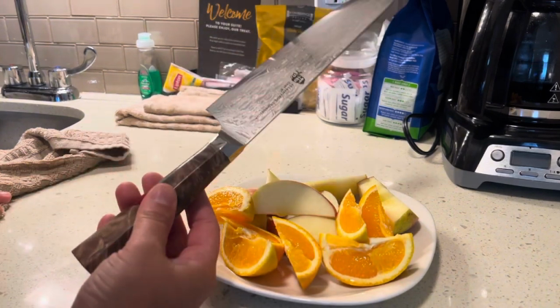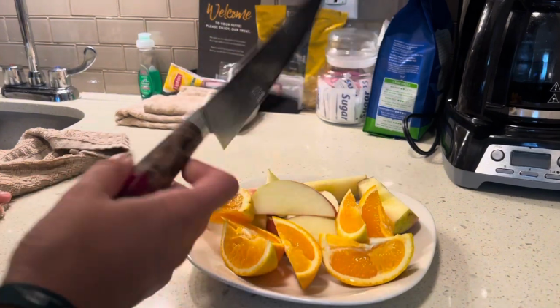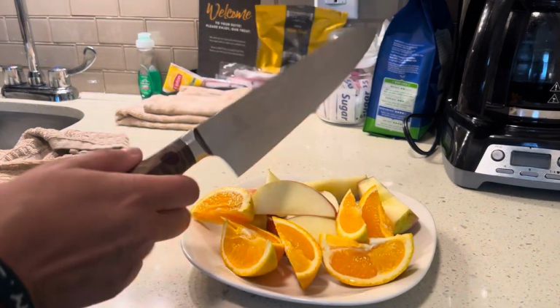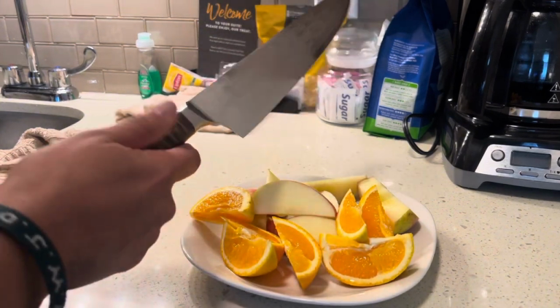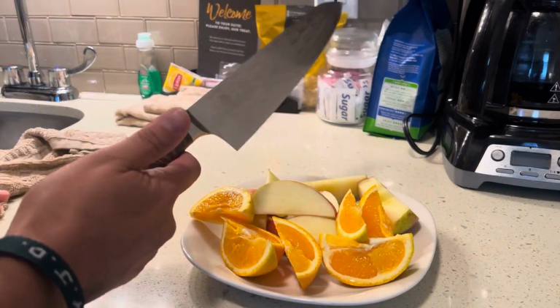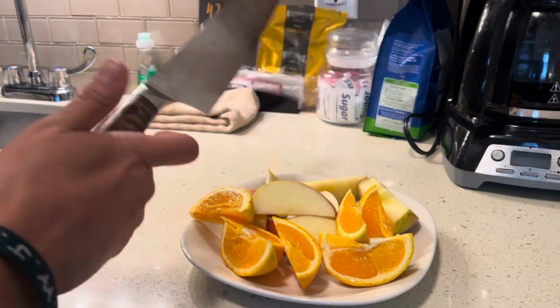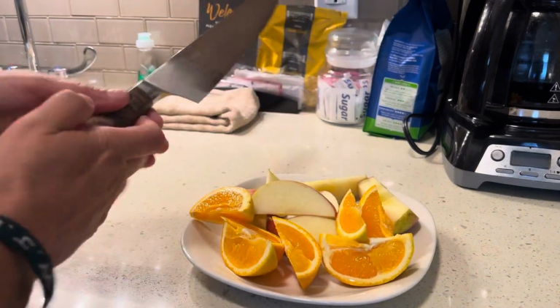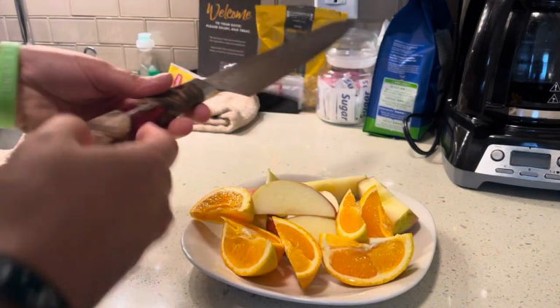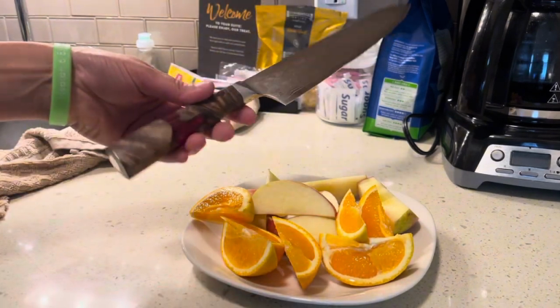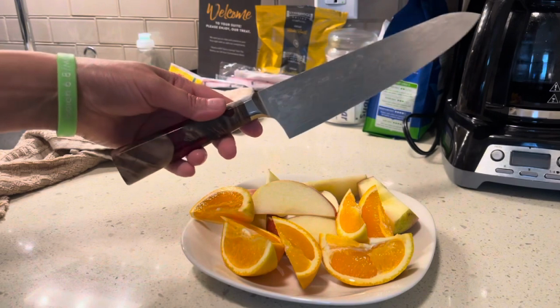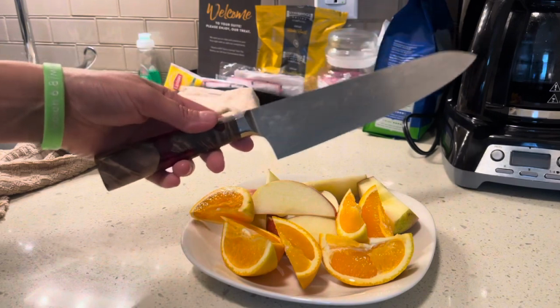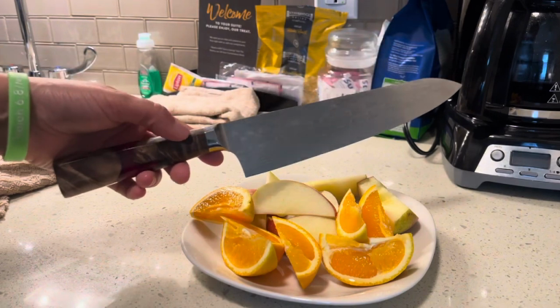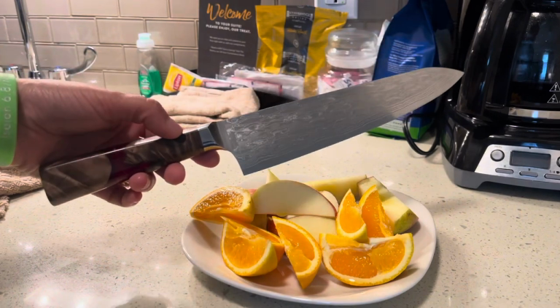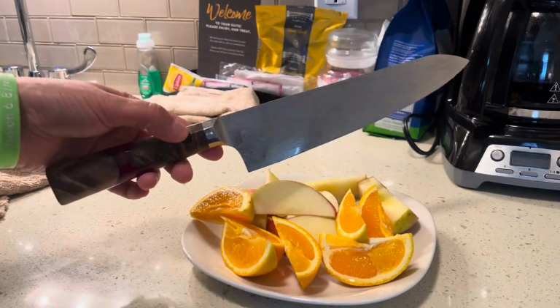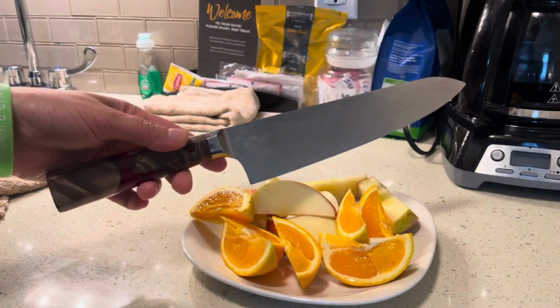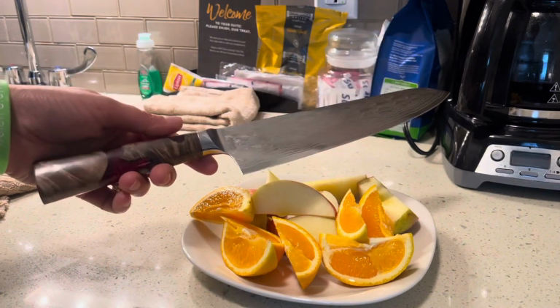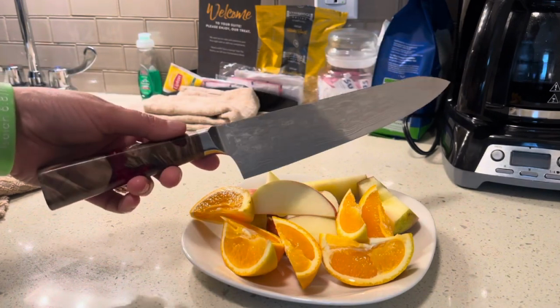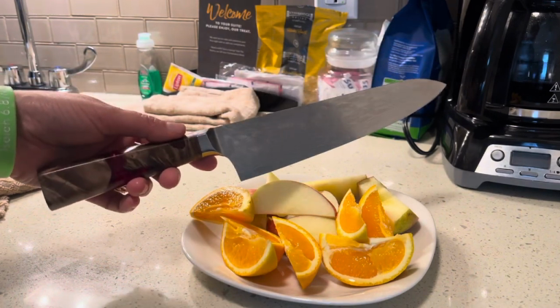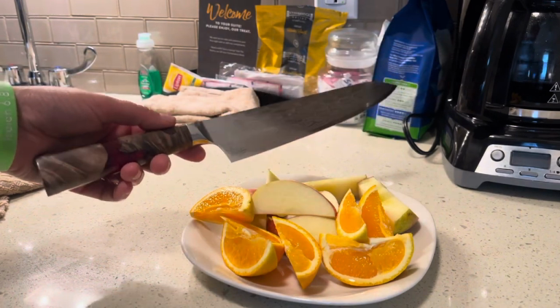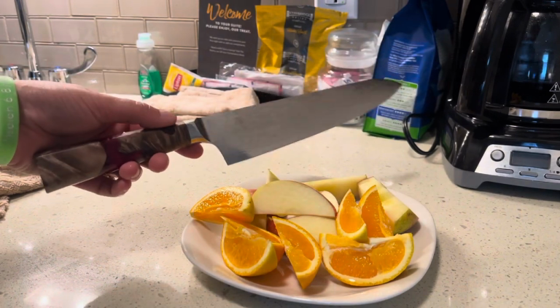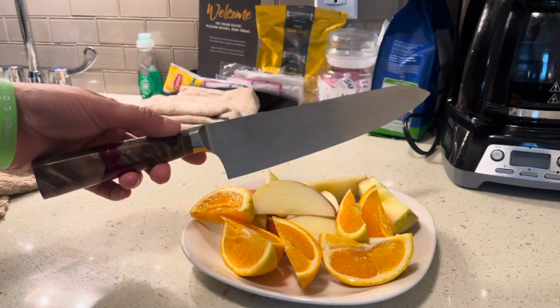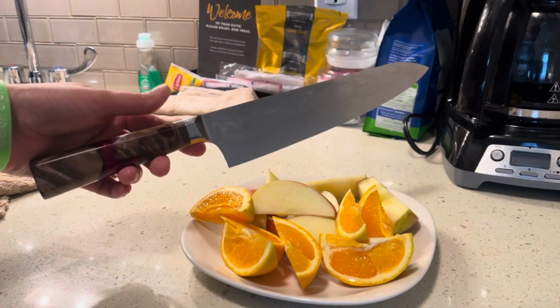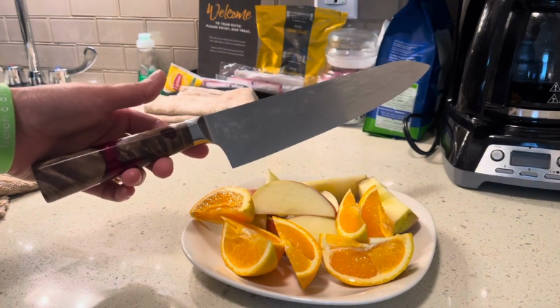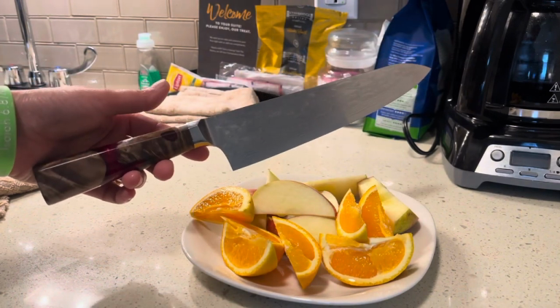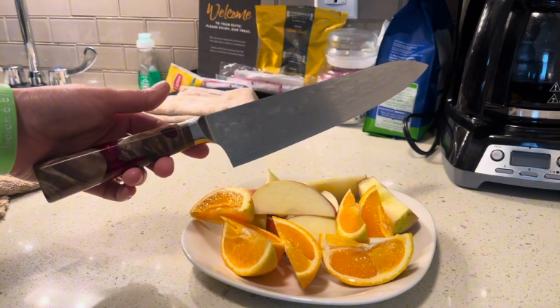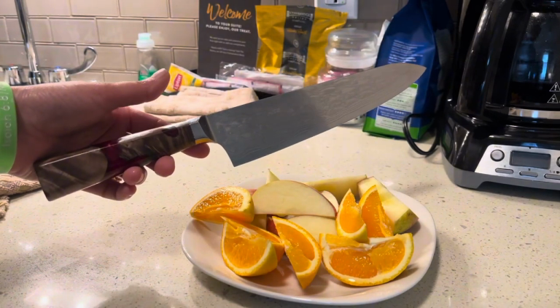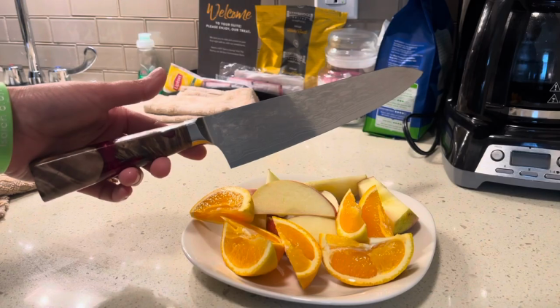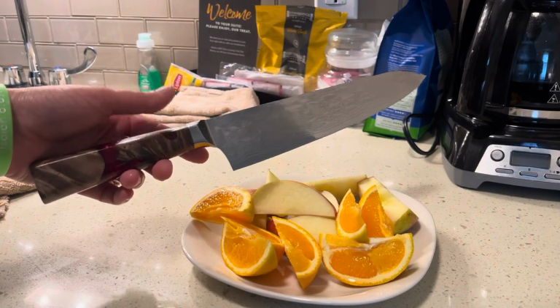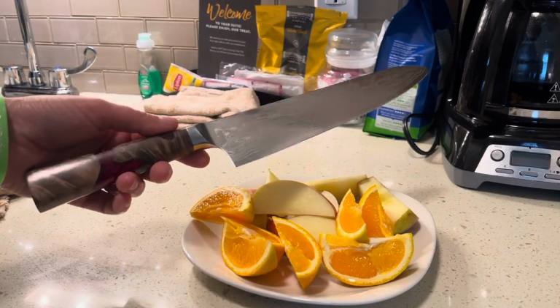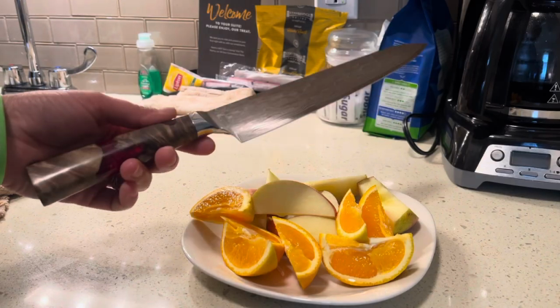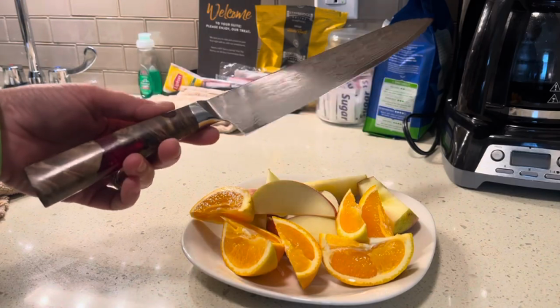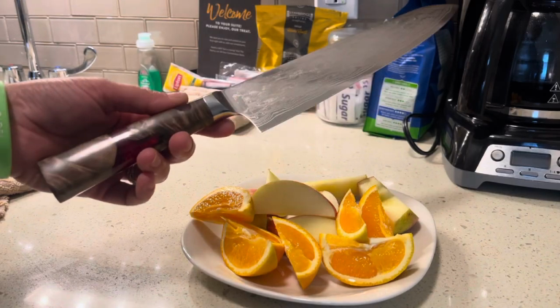Very nice knife and just a super great gift idea. But yeah, that completes this video — thank you so much for watching. Bye, God bless.